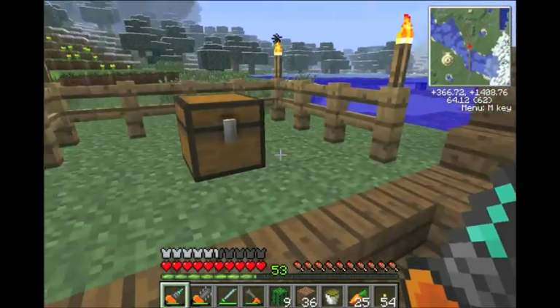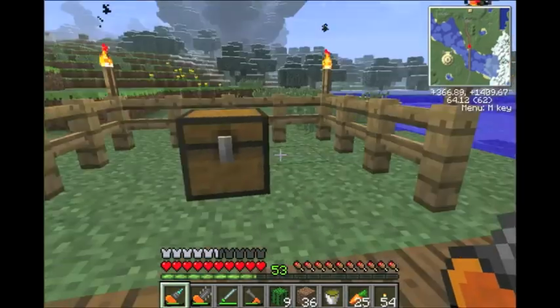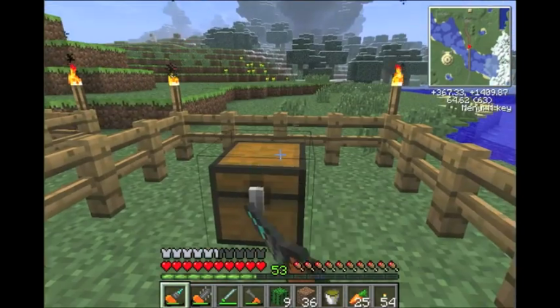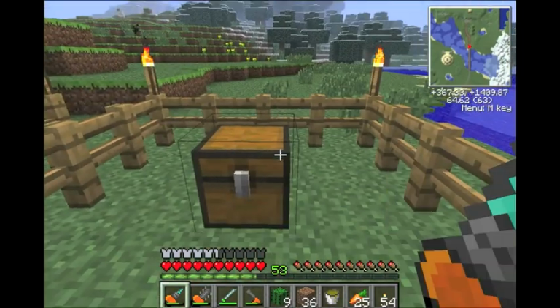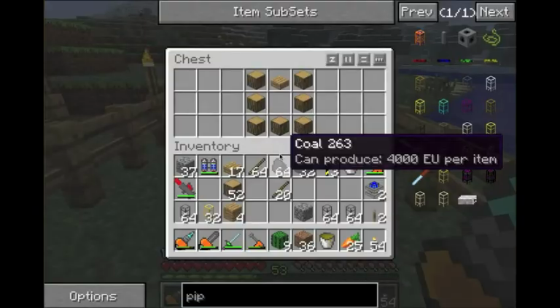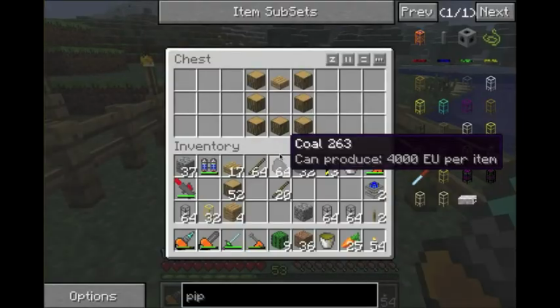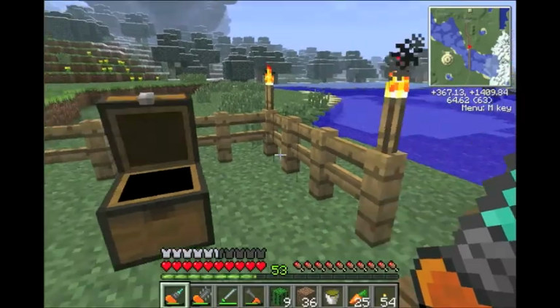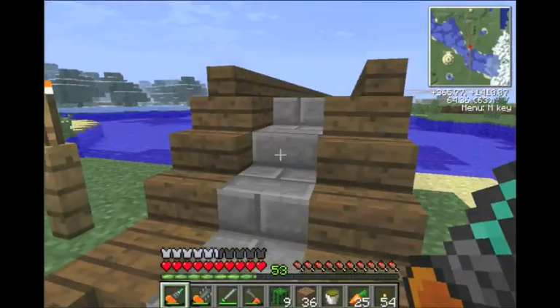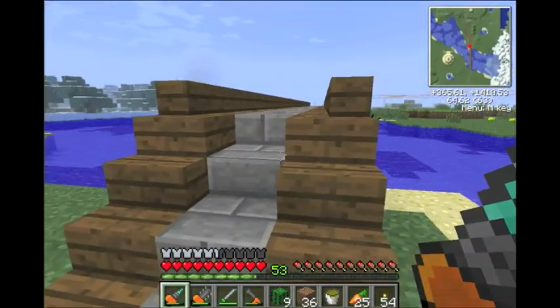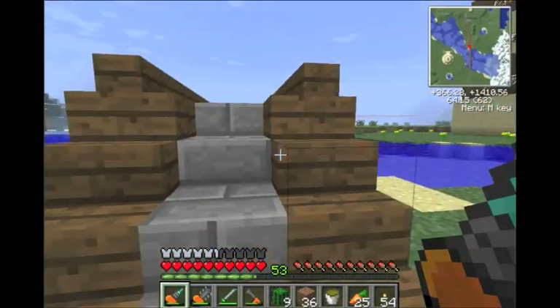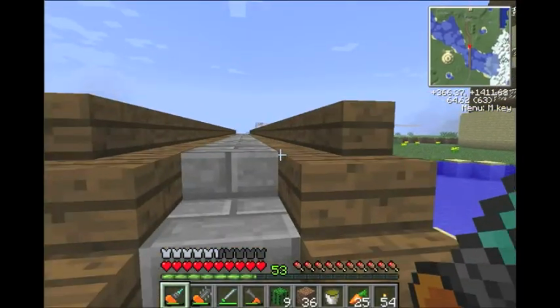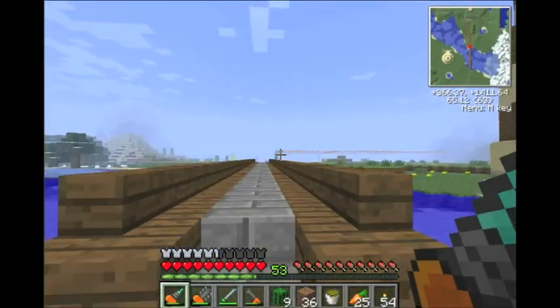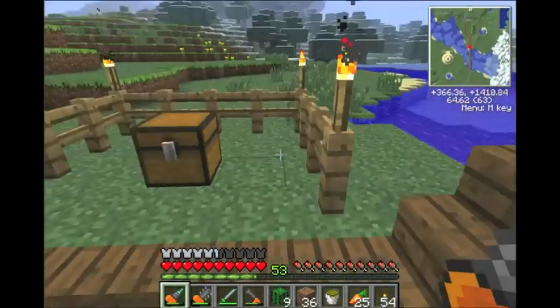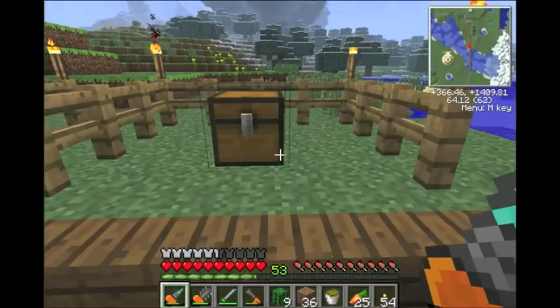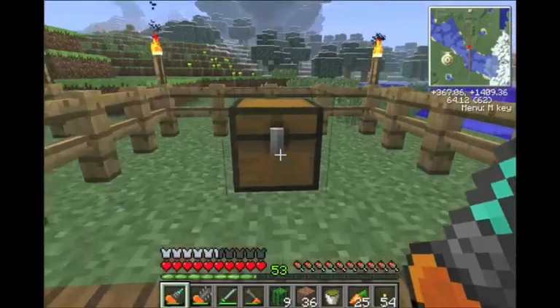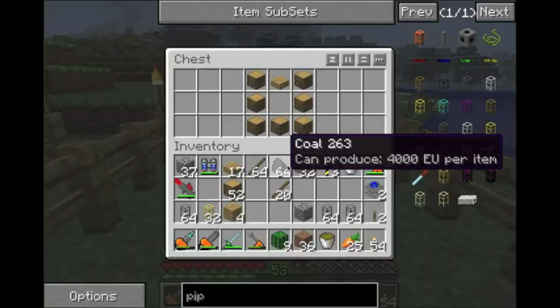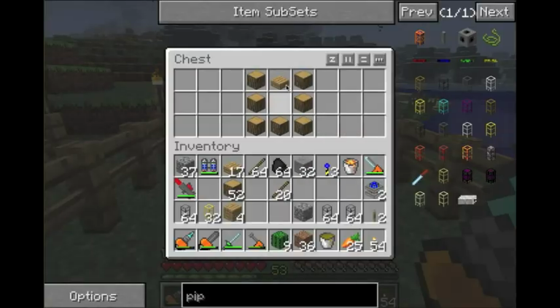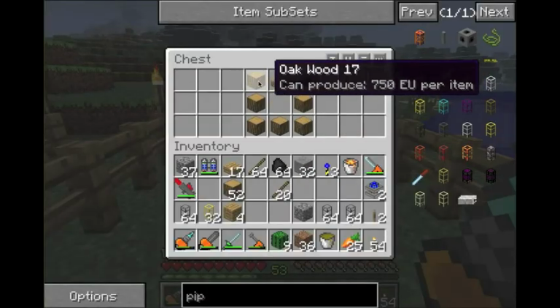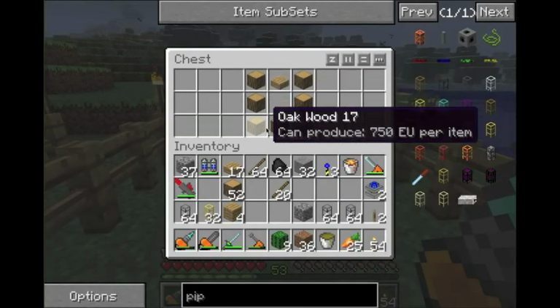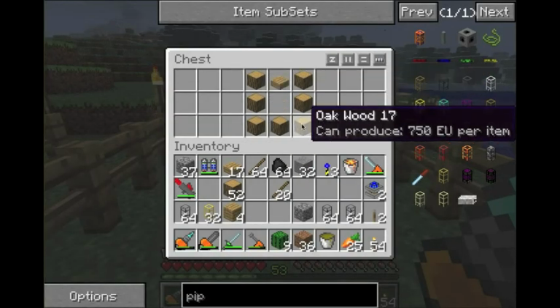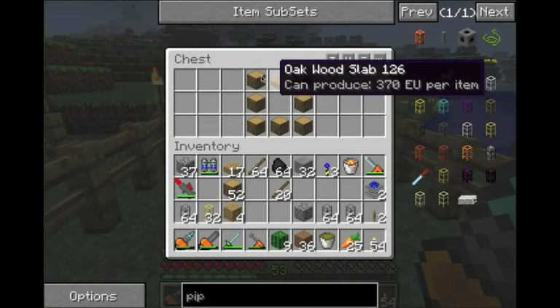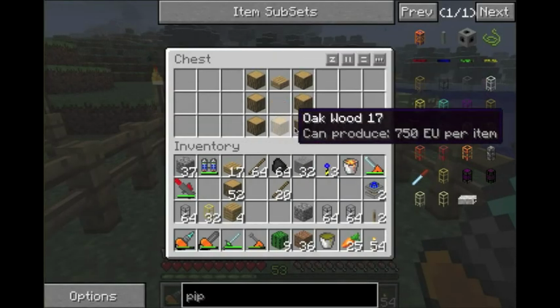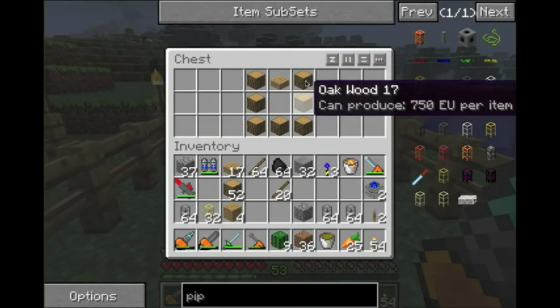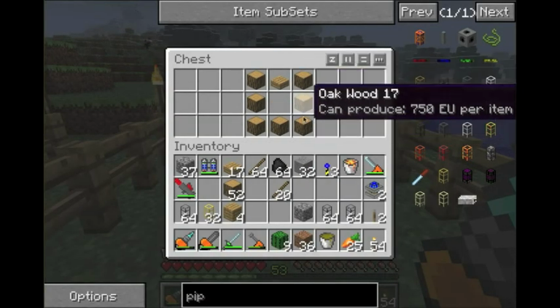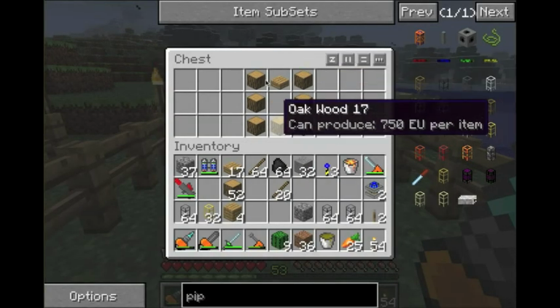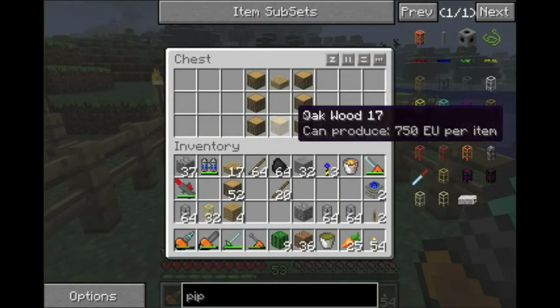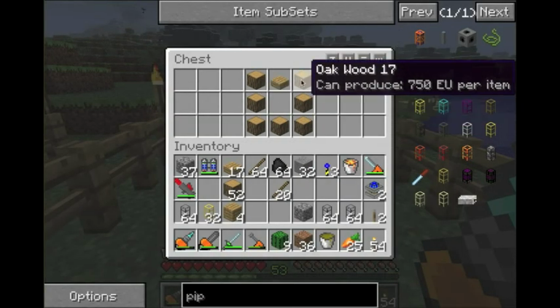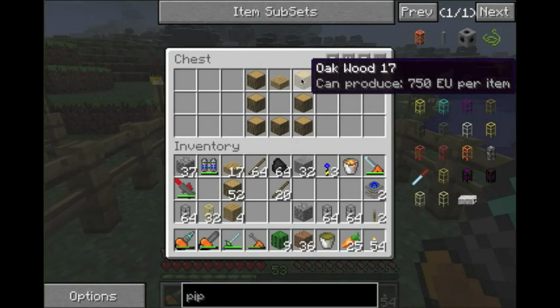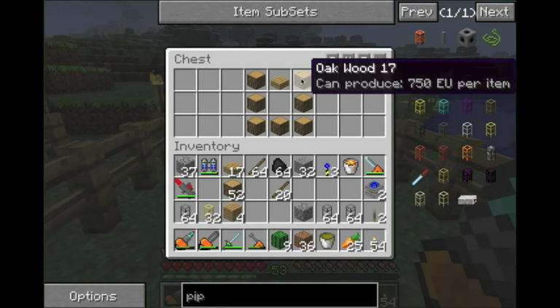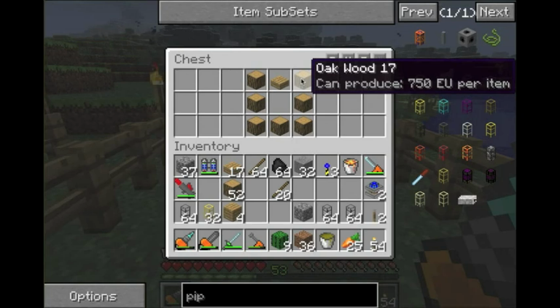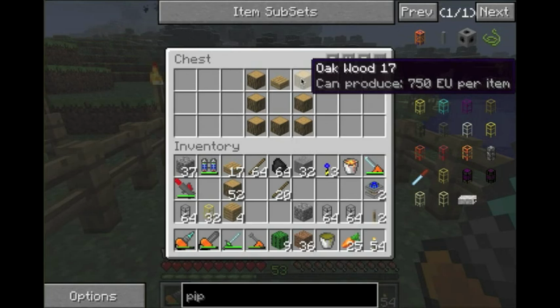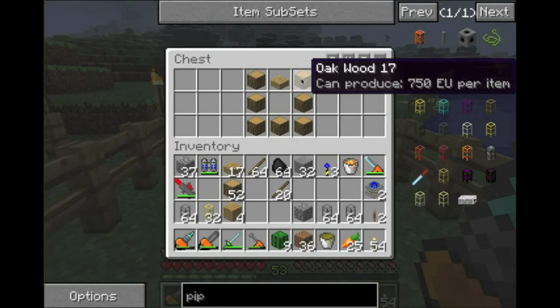And these are barrels. Barrels are giant storage devices. I have a bunch of them over there; I'm going to show you how they work. They're a pretty simple recipe — it's seven pieces of any type of wood.